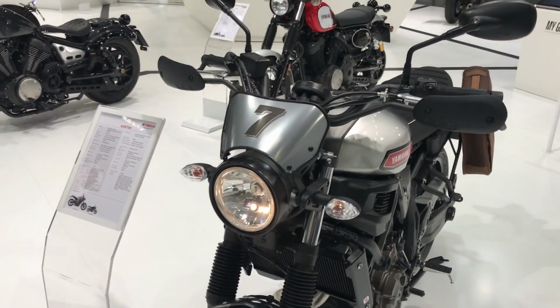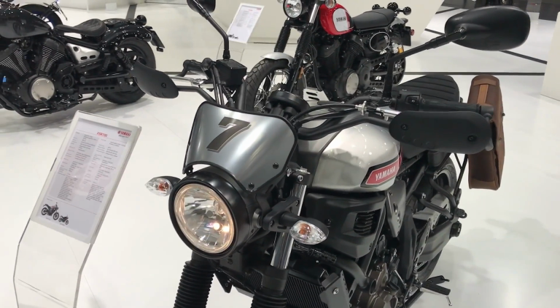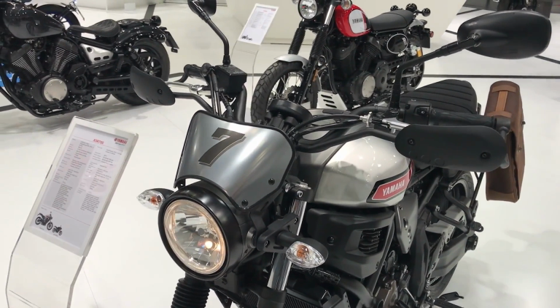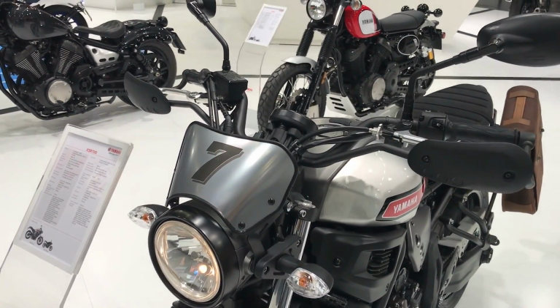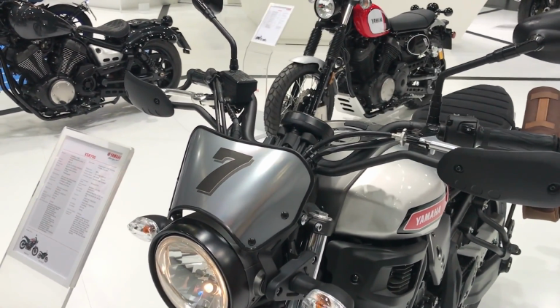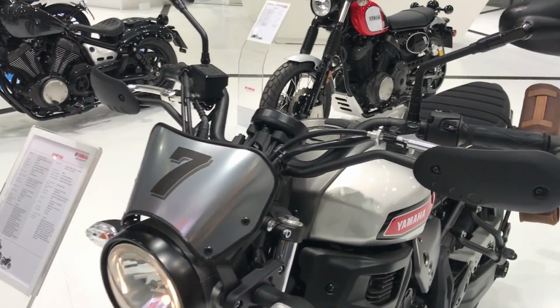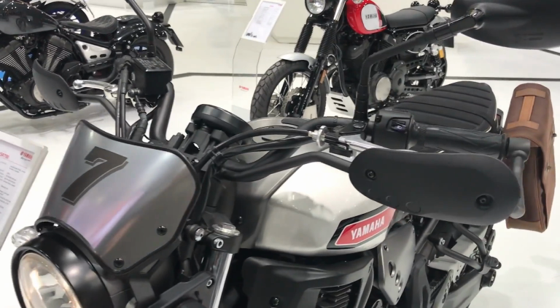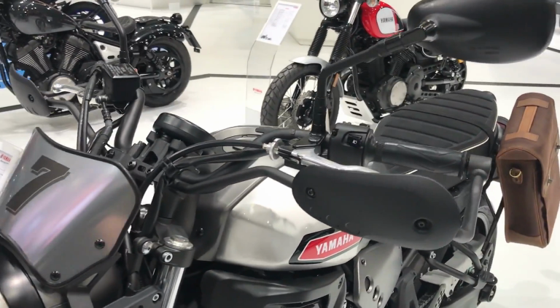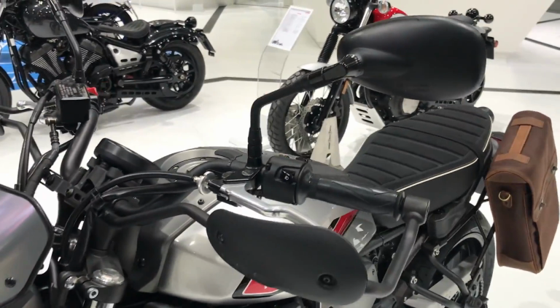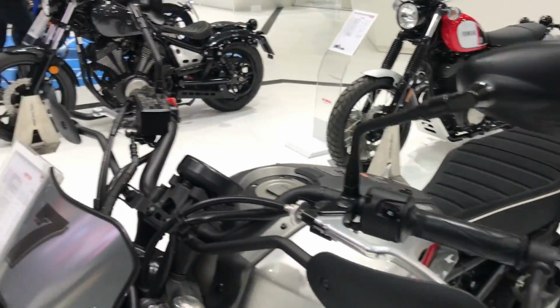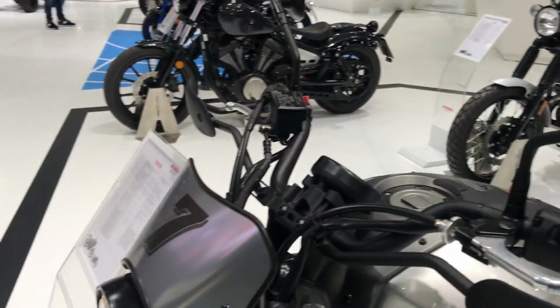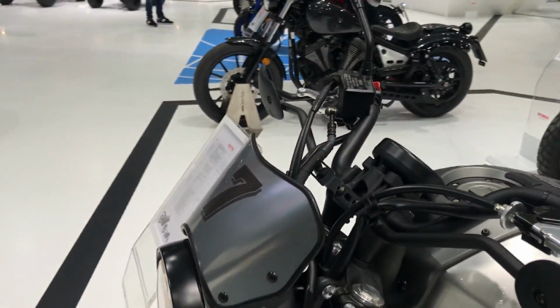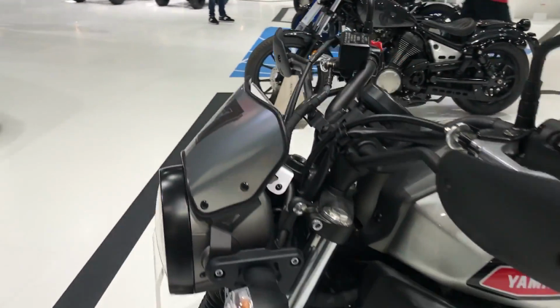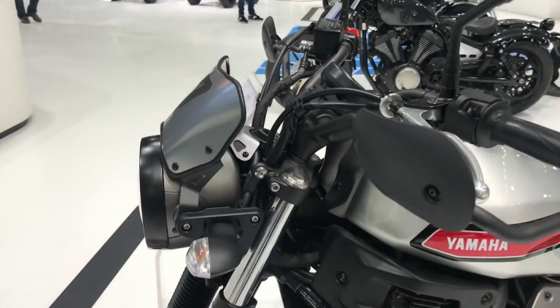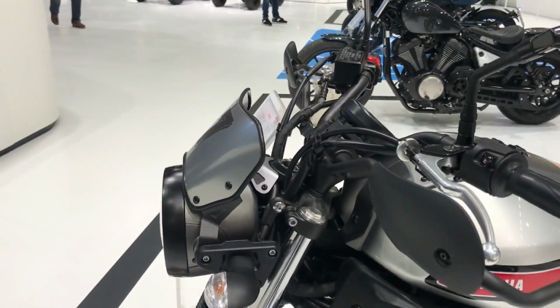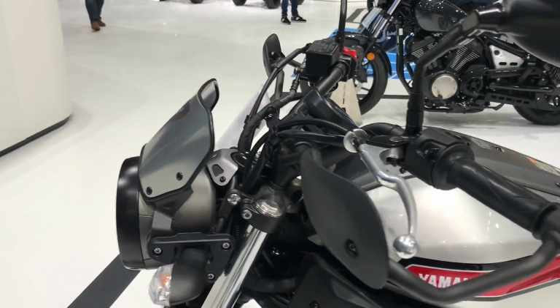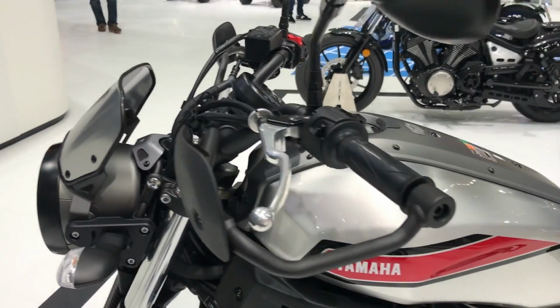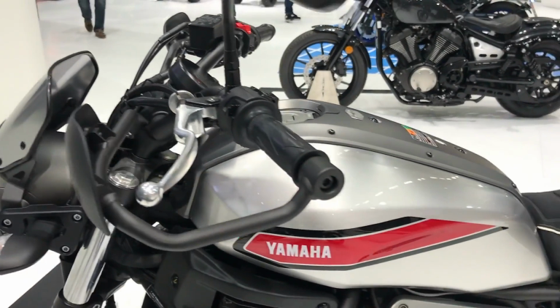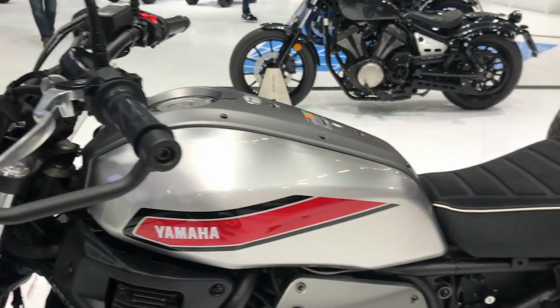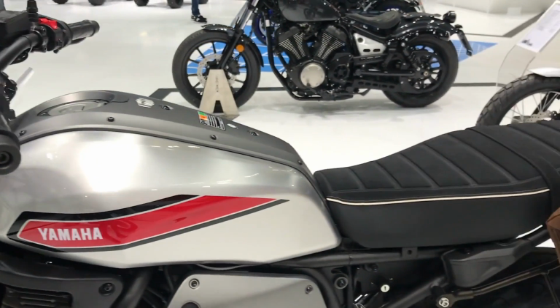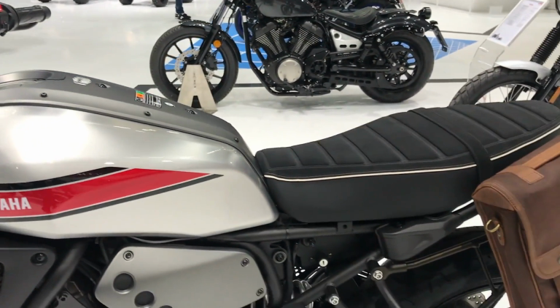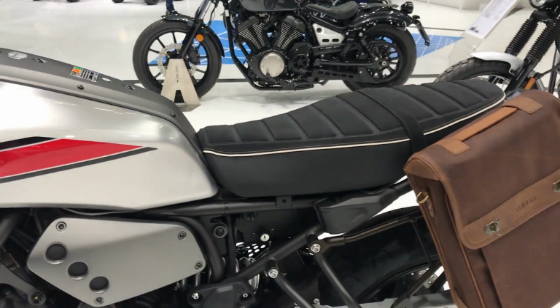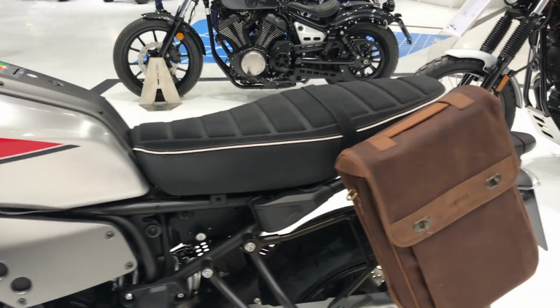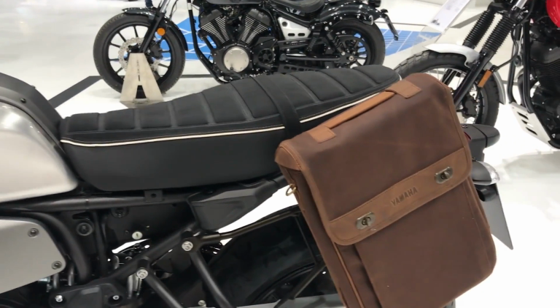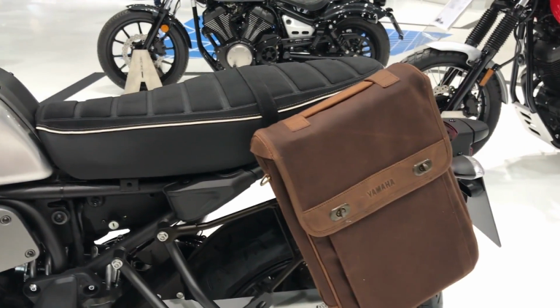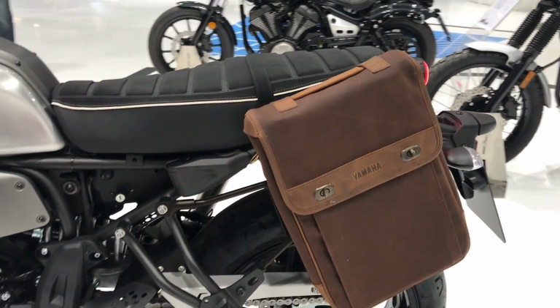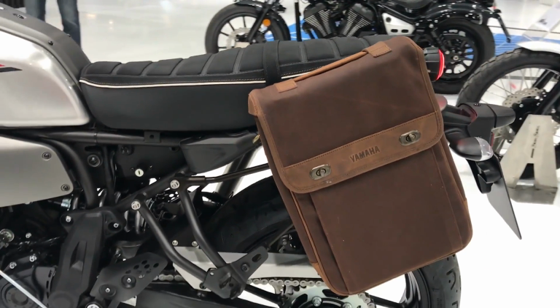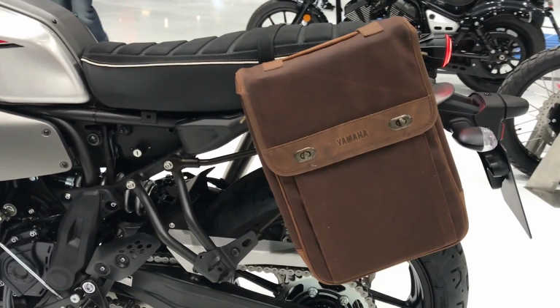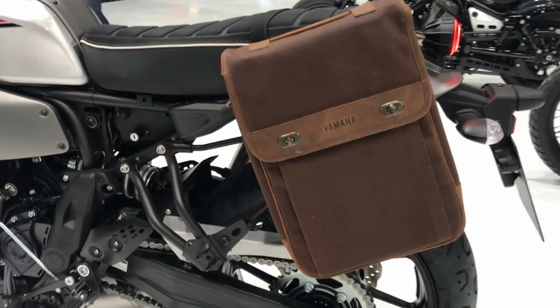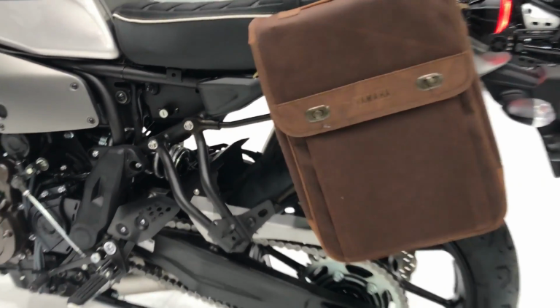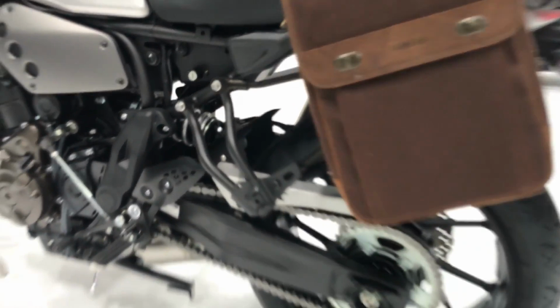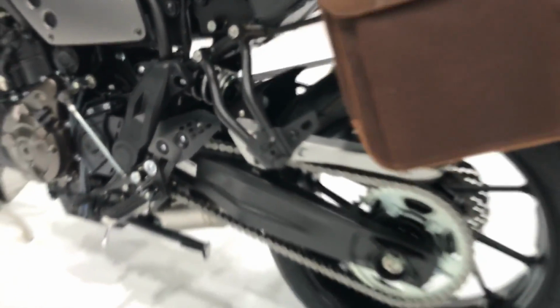This model is fitted with a couple of optional accessories, including the Bikini Fairing, which features the red line detailing.